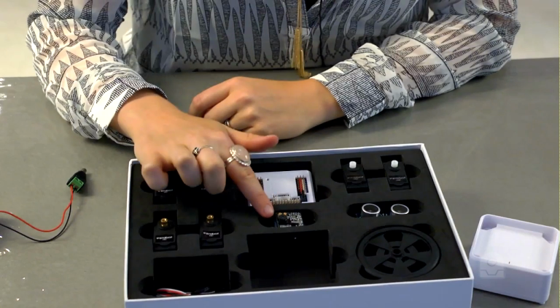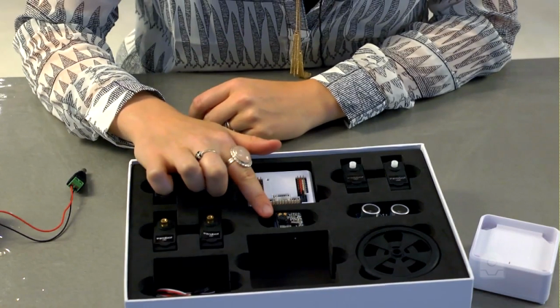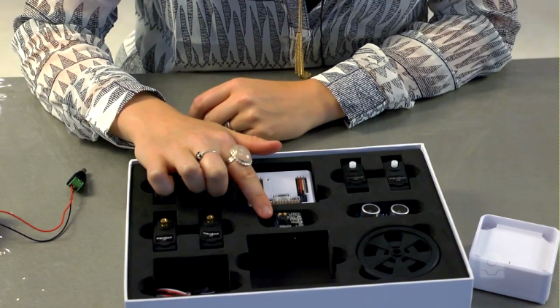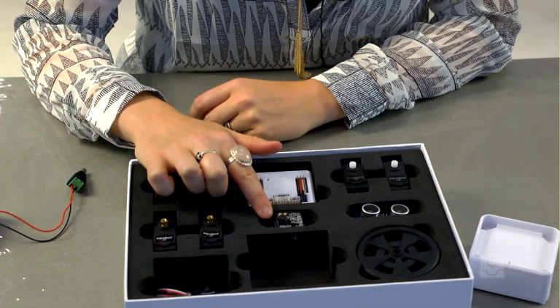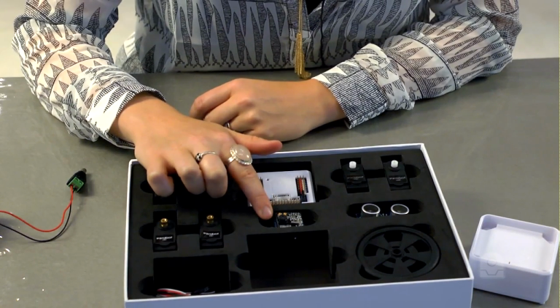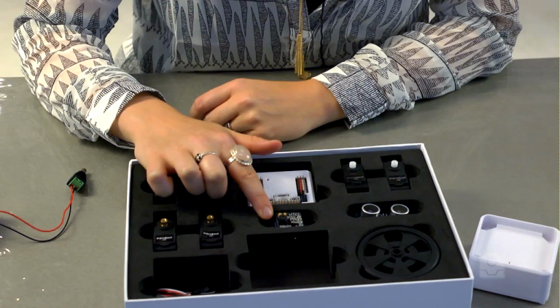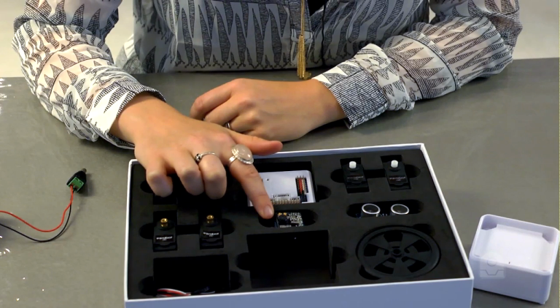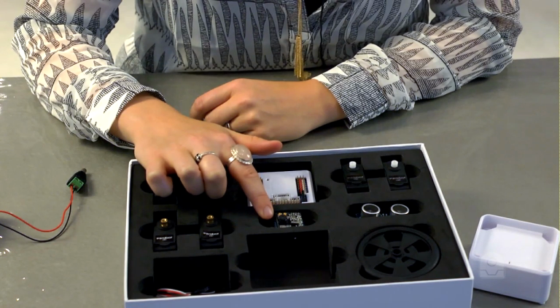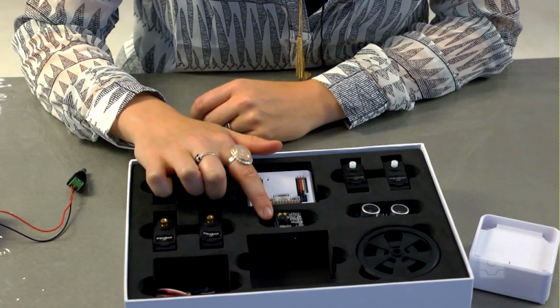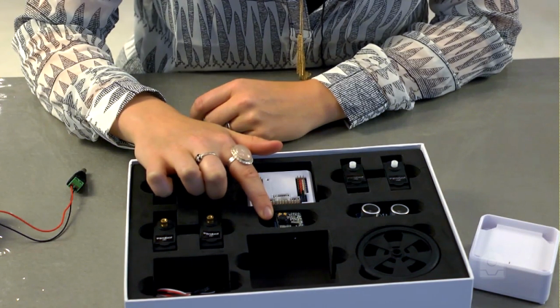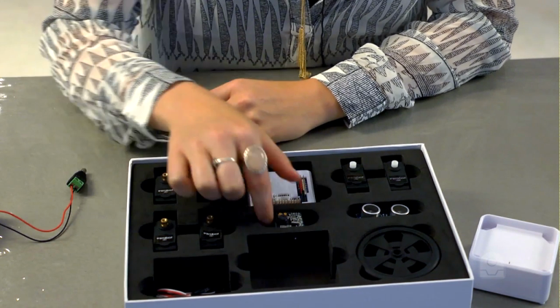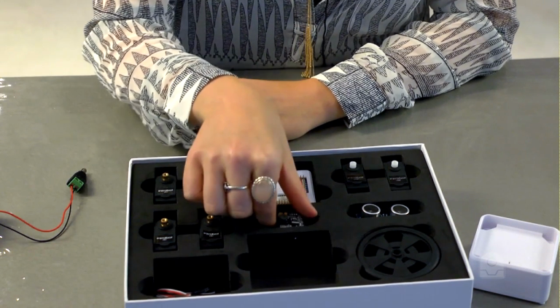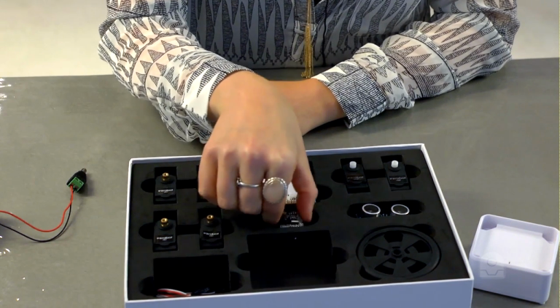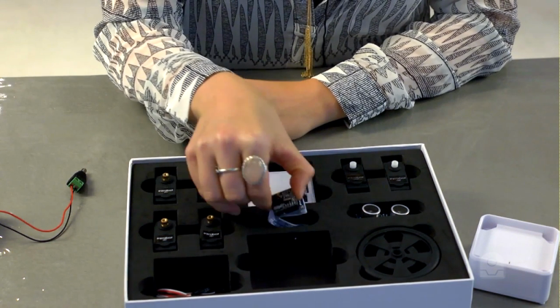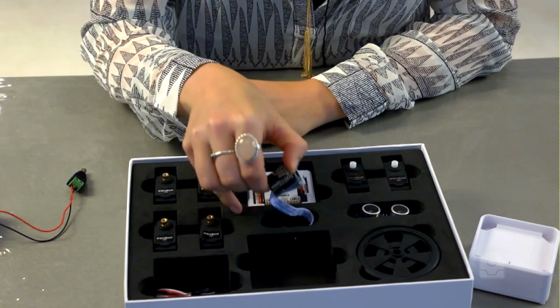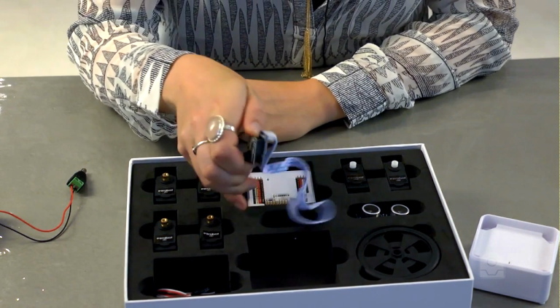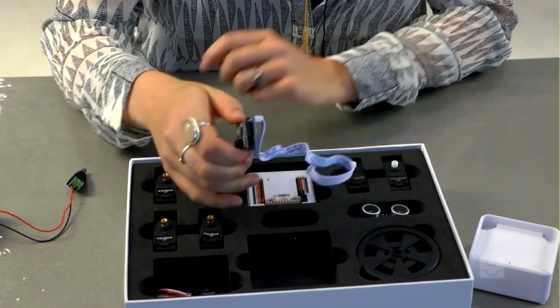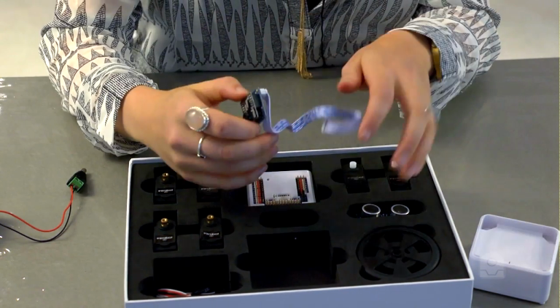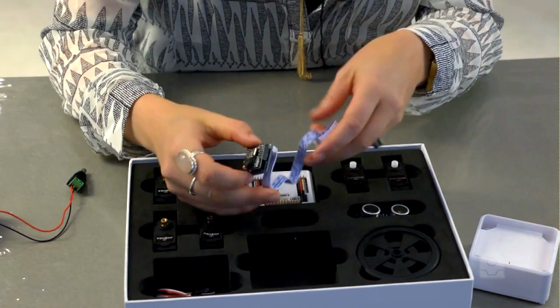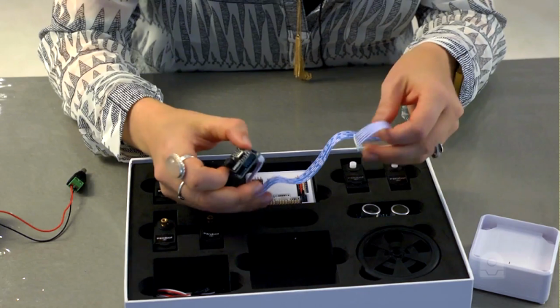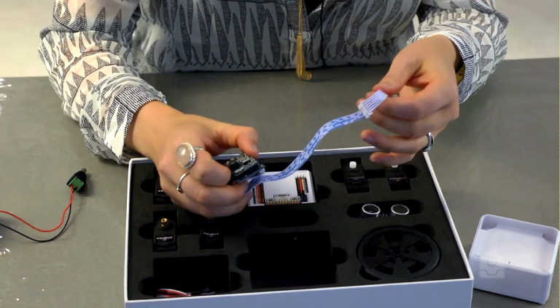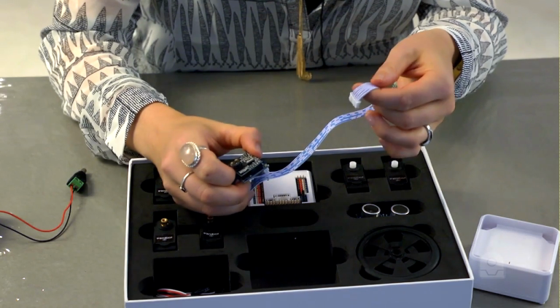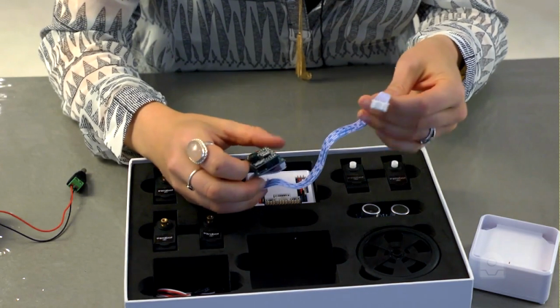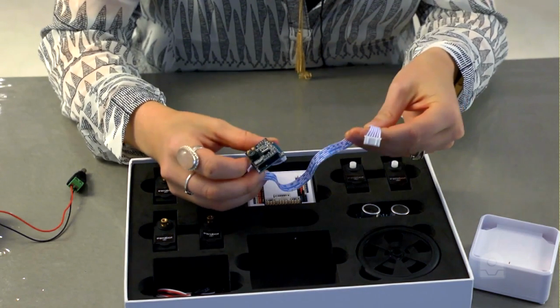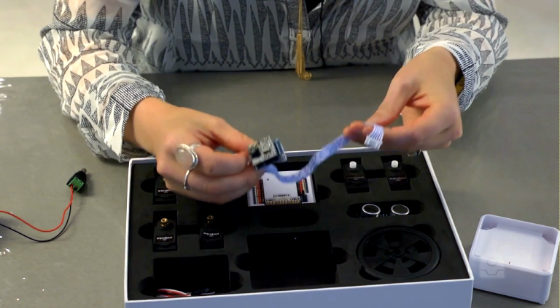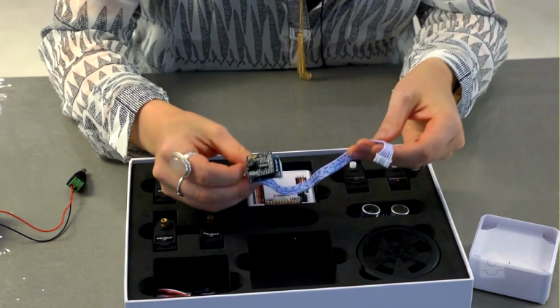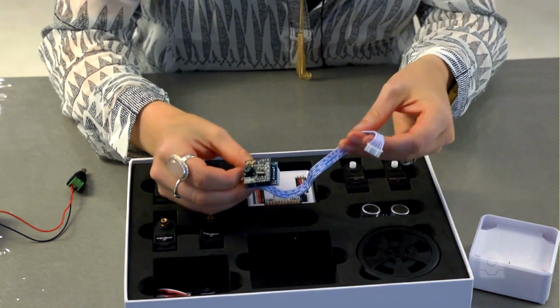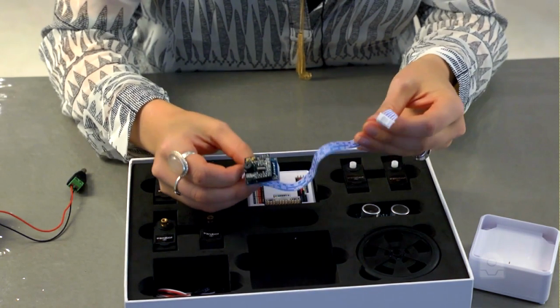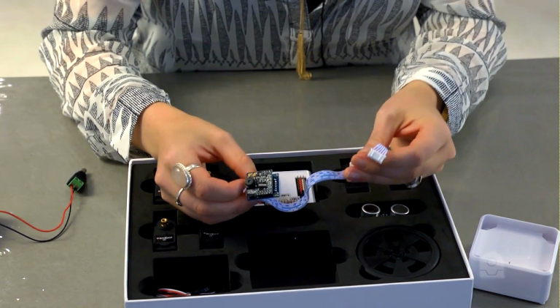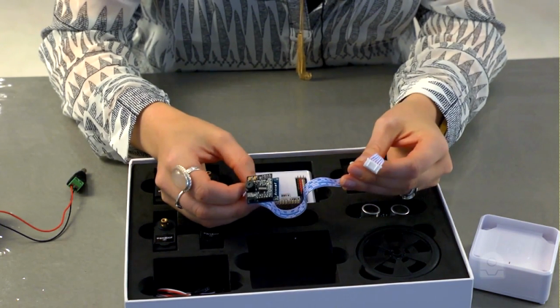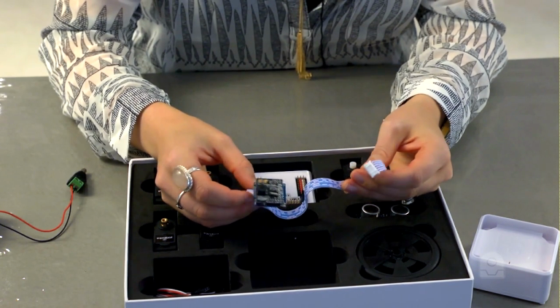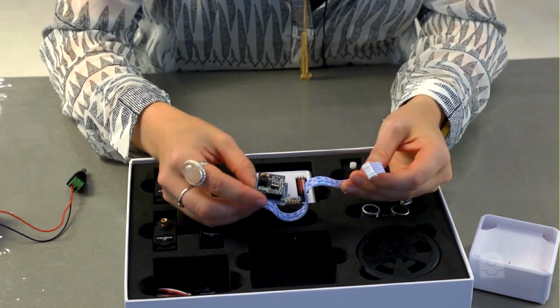This is the EZRobot camera. This small camera connects to the EZB V4 to give your robot vision tracking features such as face tracking, motion tracking, color tracking, and even object training and tracking.